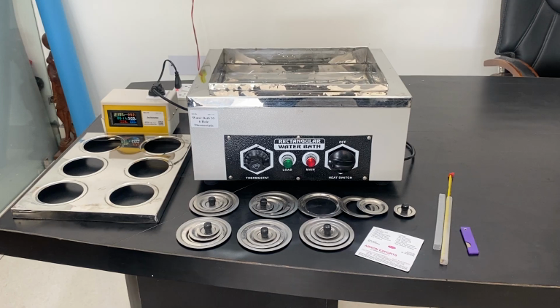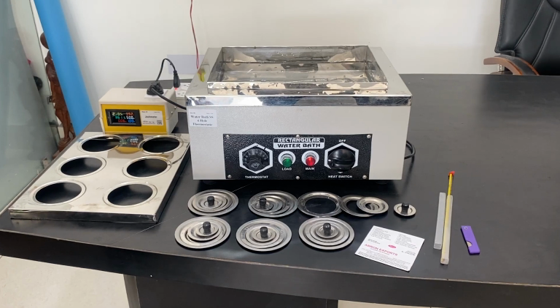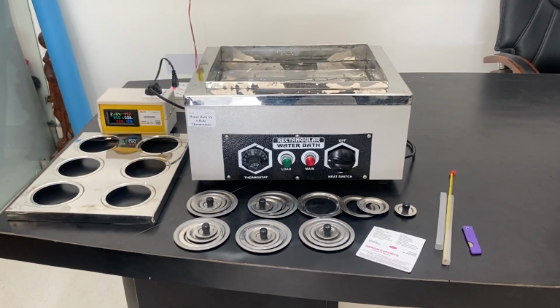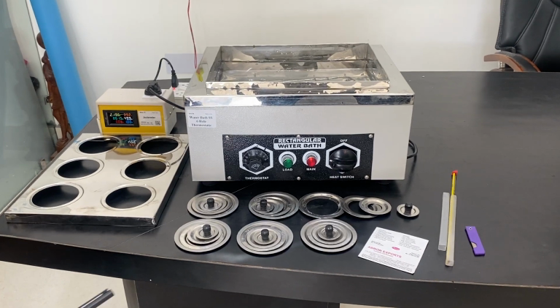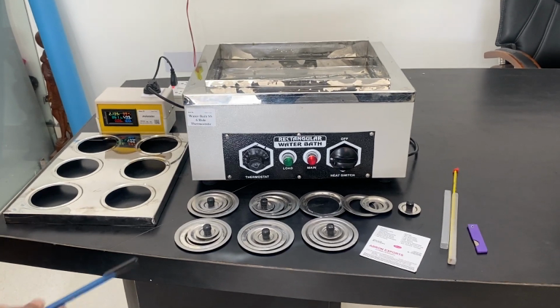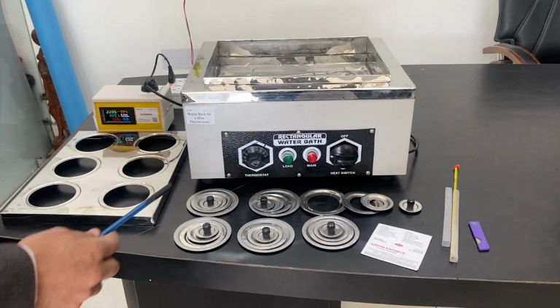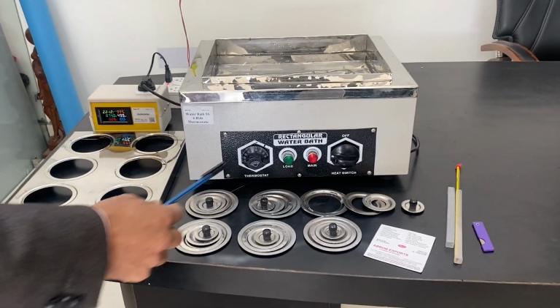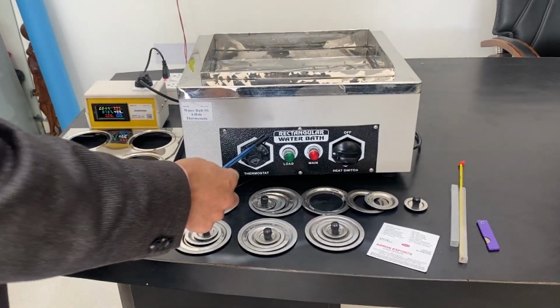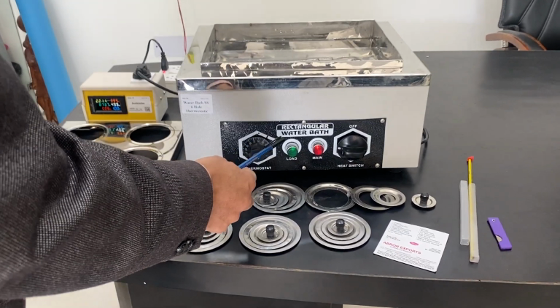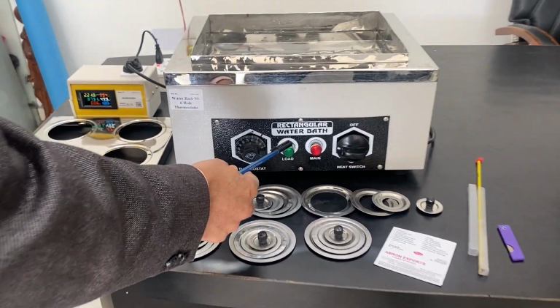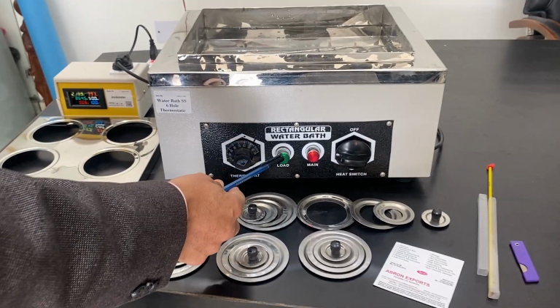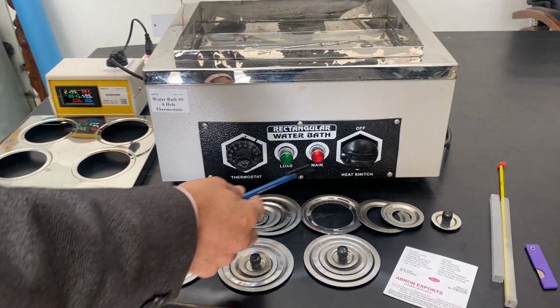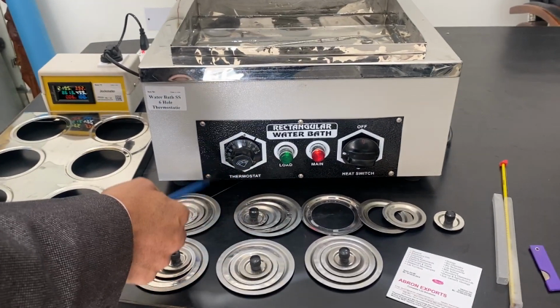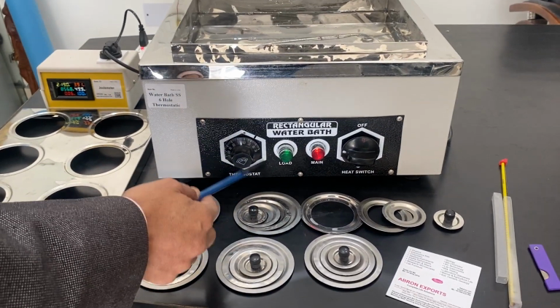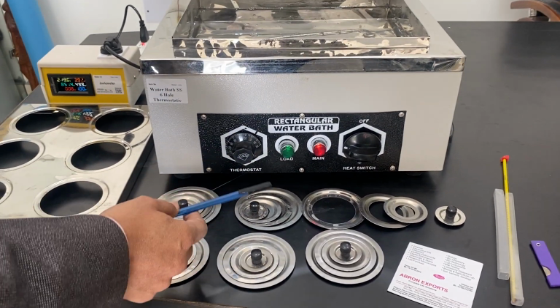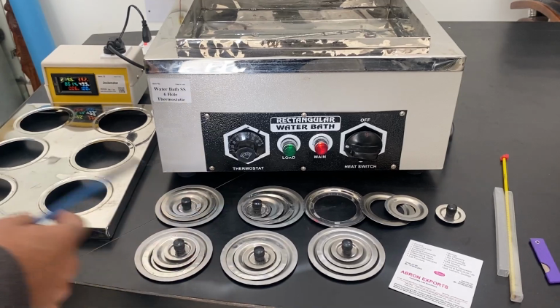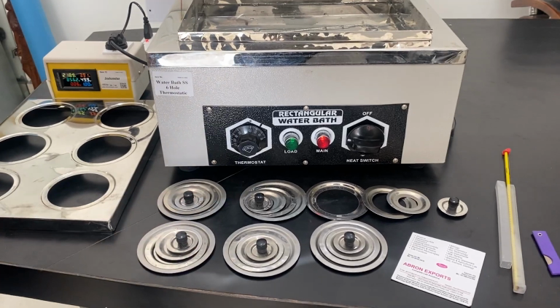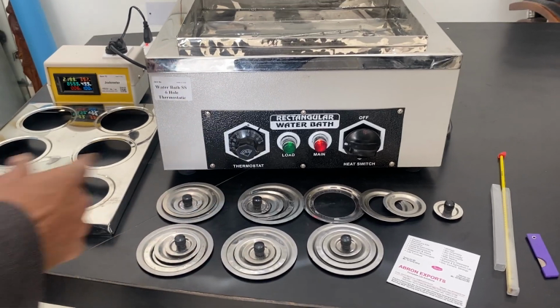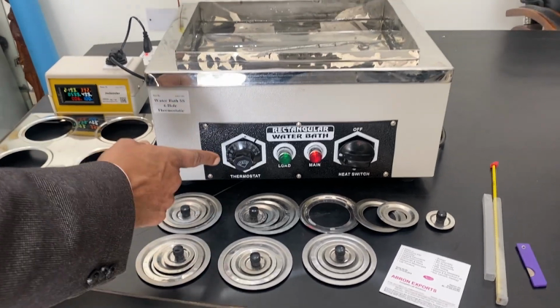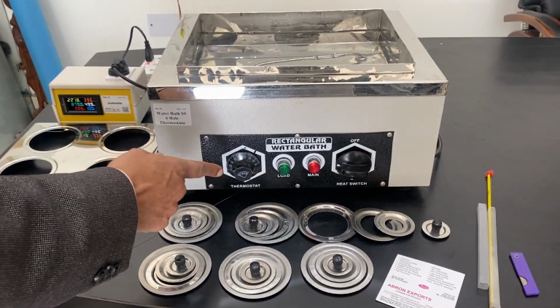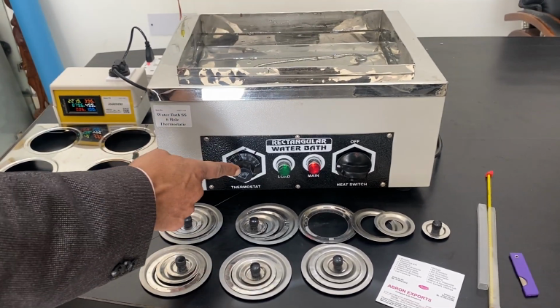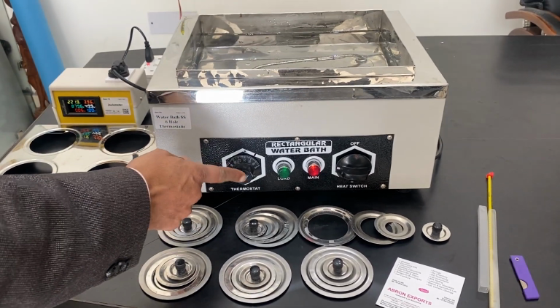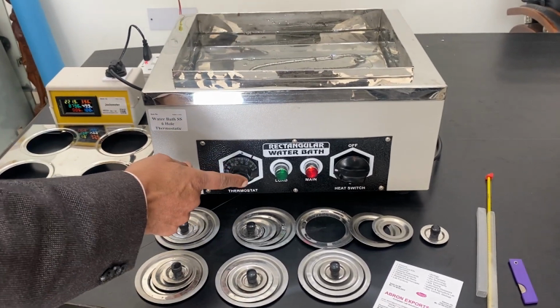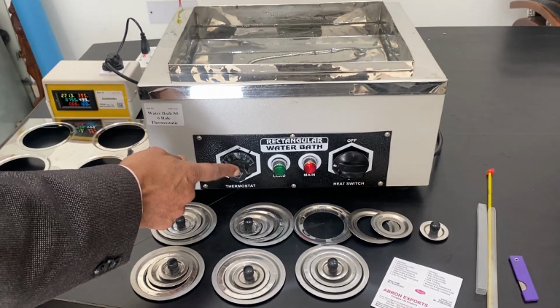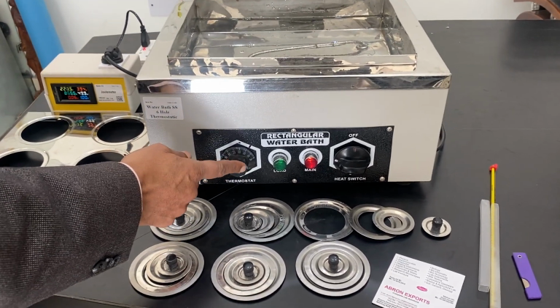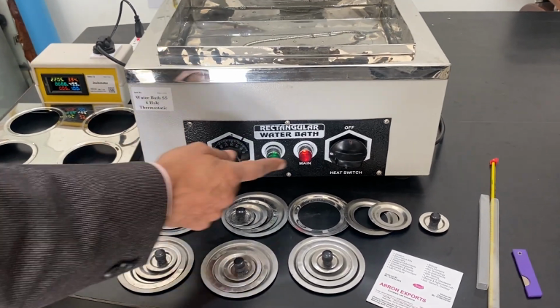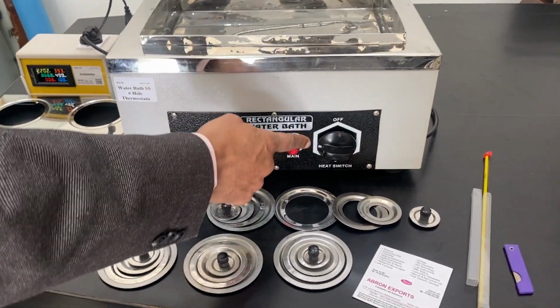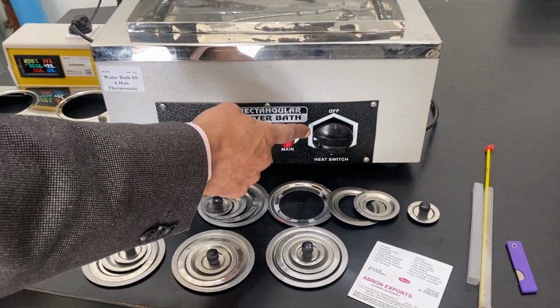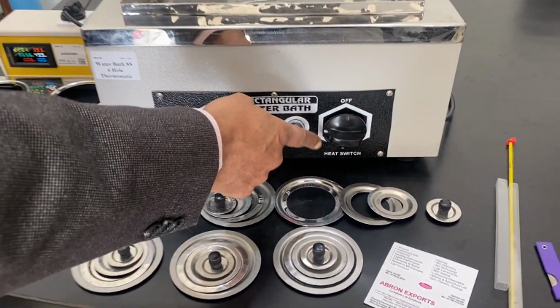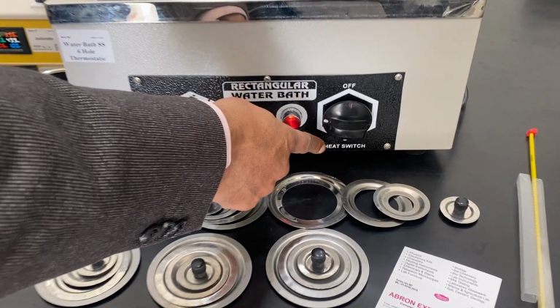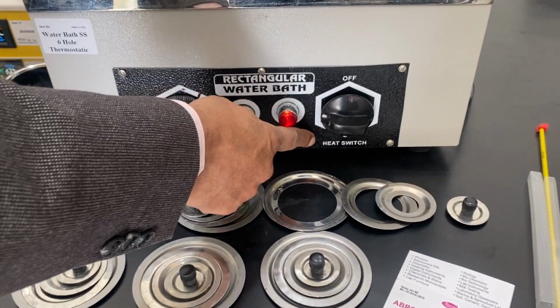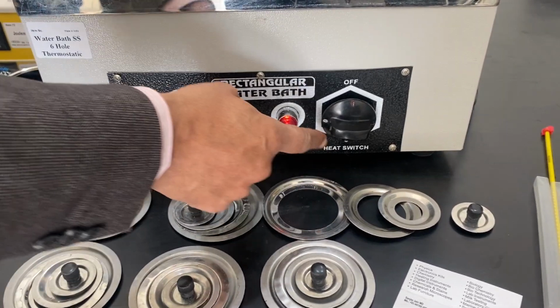This is a brown rectangular water bath which is thermostatic. The temperature is controlled by this knob and heating is controlled by this section.